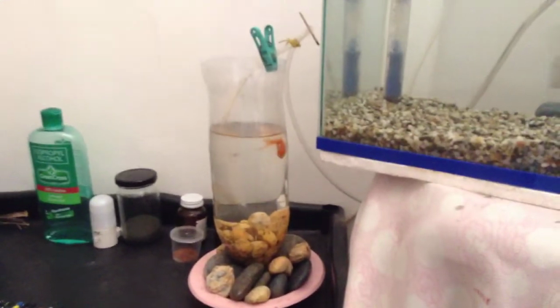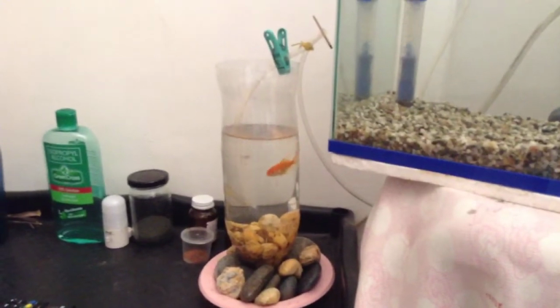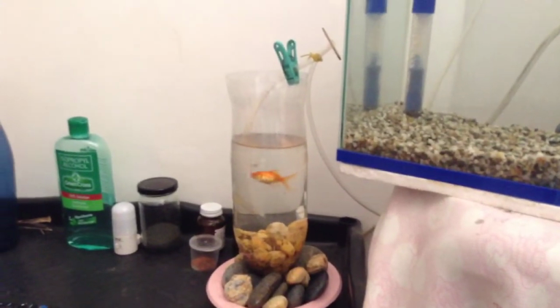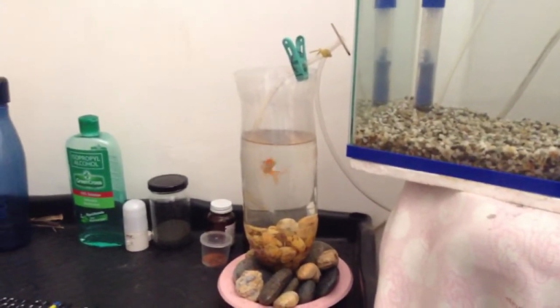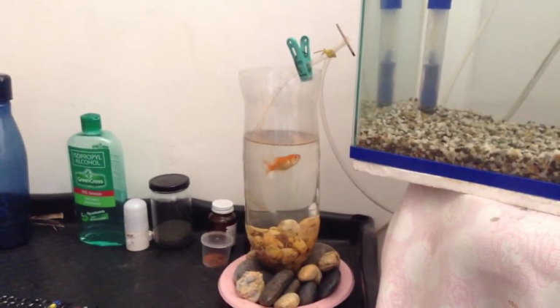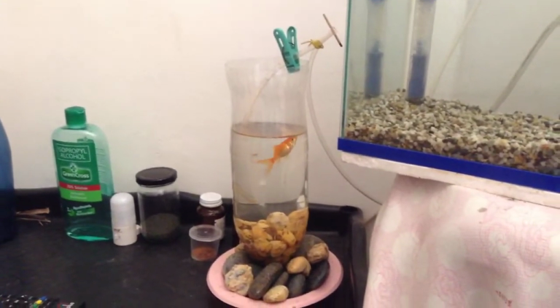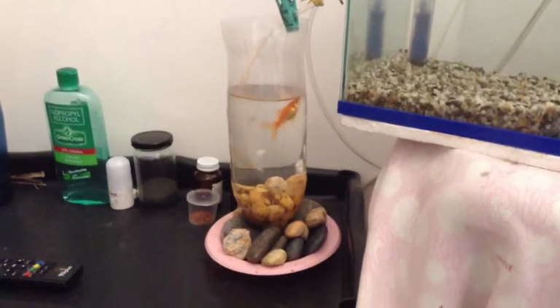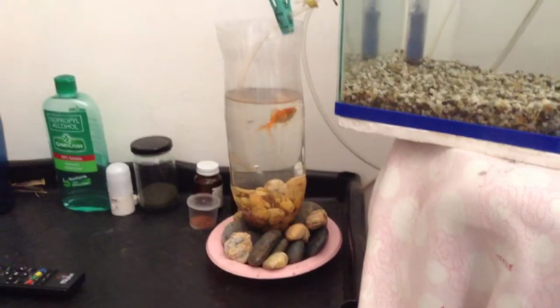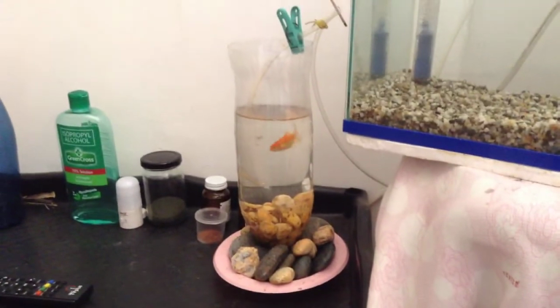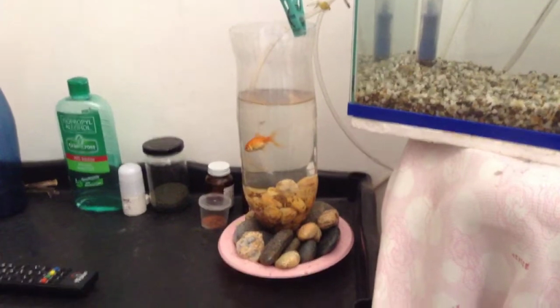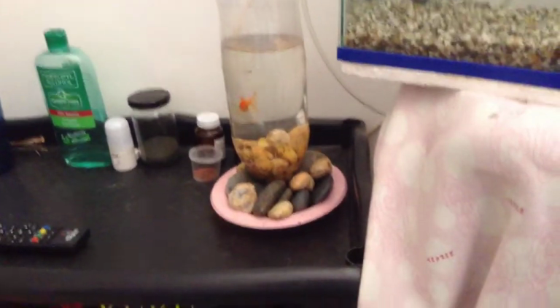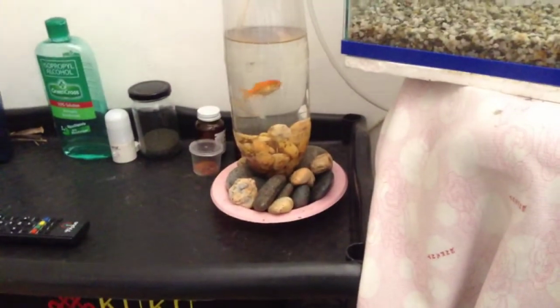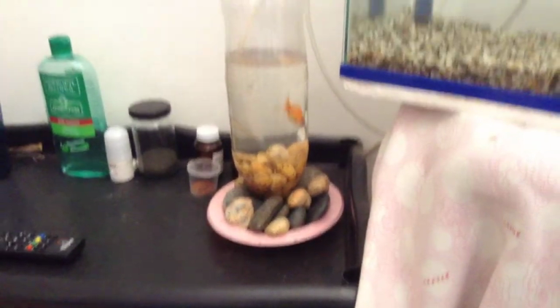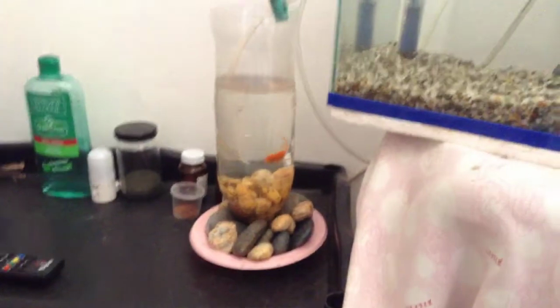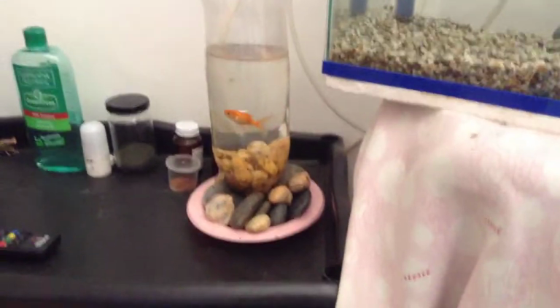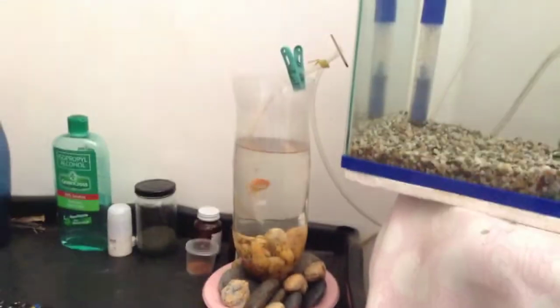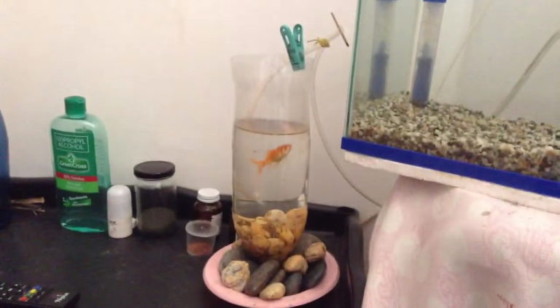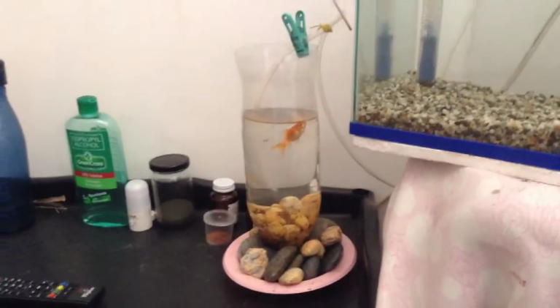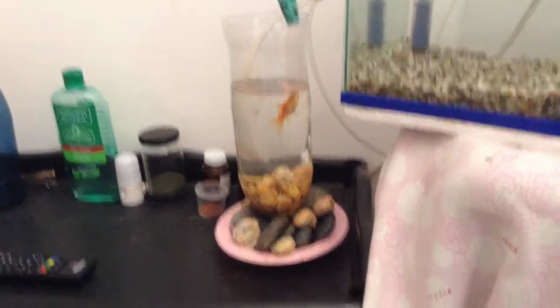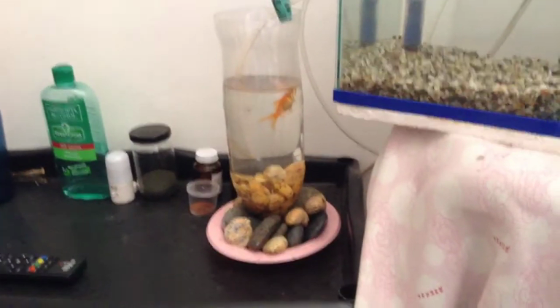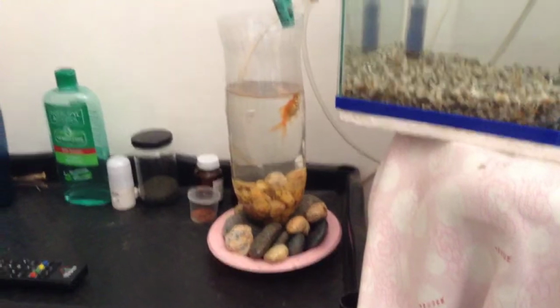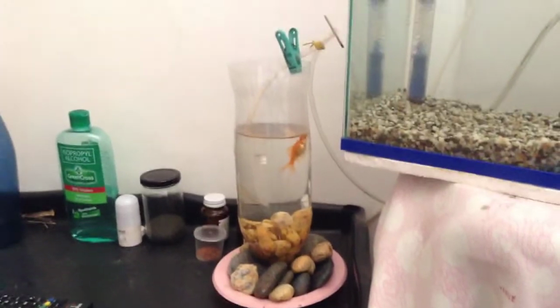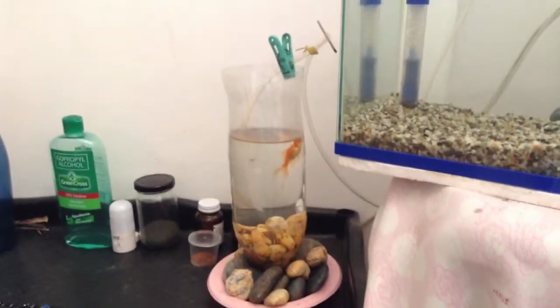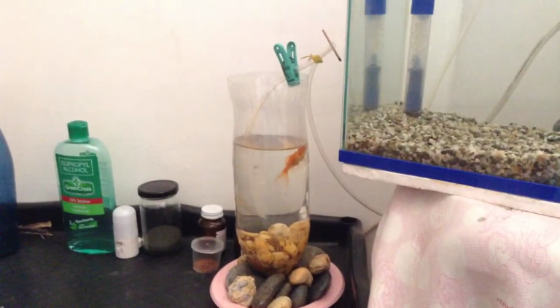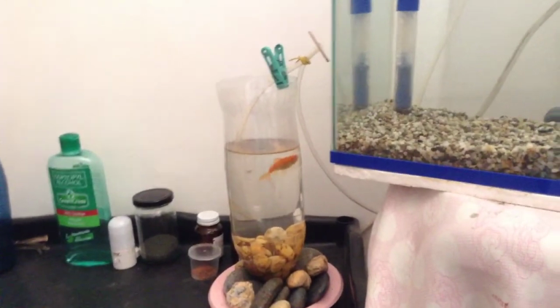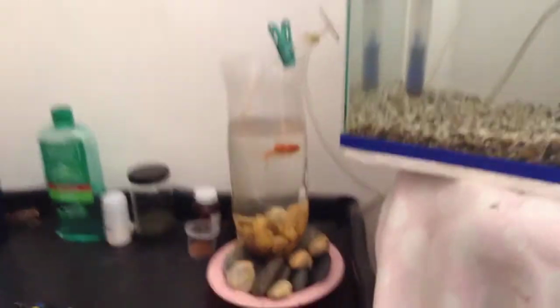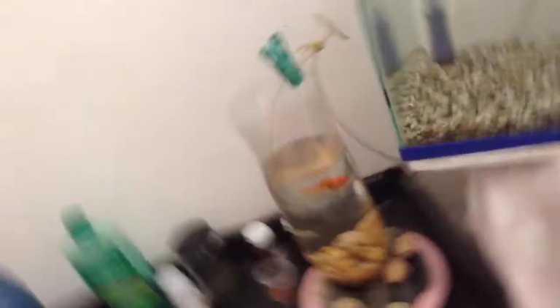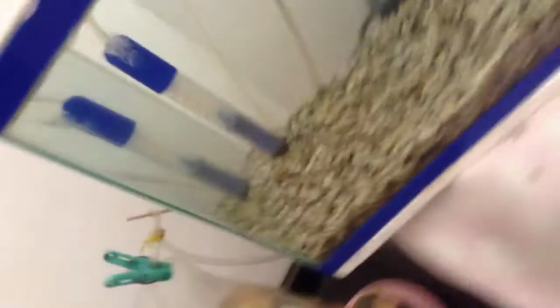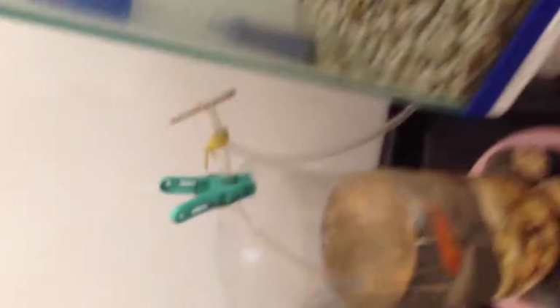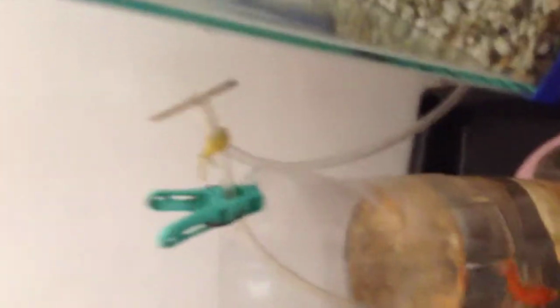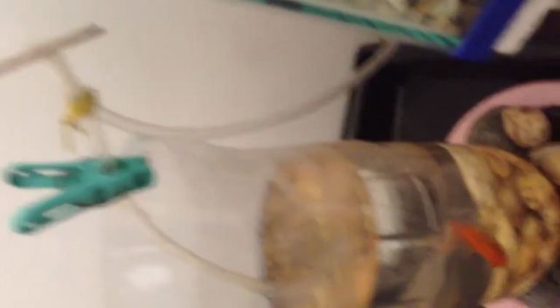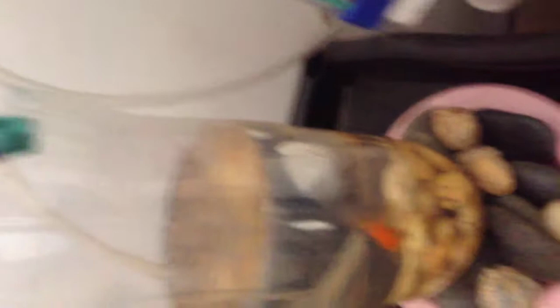We made this aquarium - you just need a hose, a bottle, a plate, water, the fish, food, and a rubber band. It is simple.